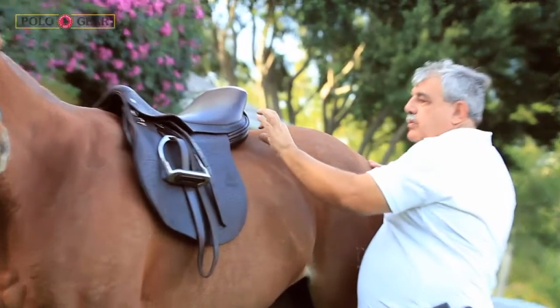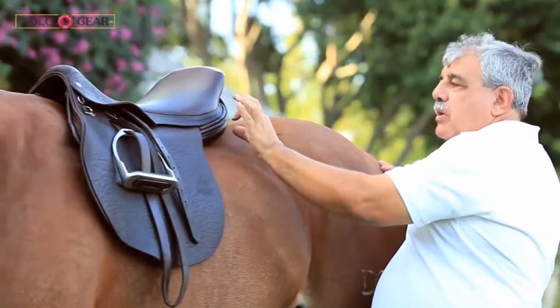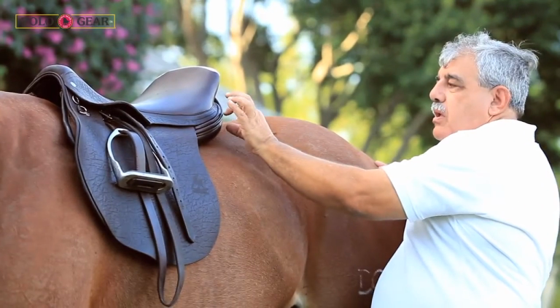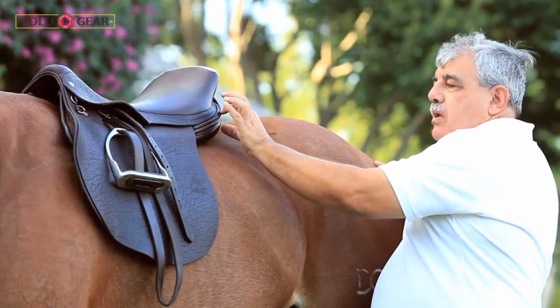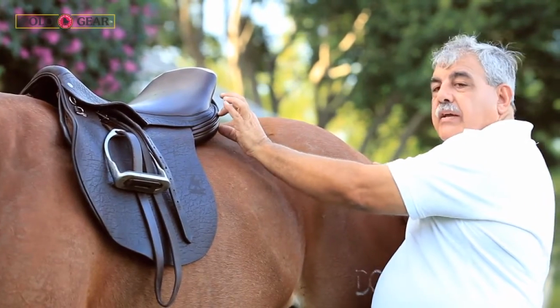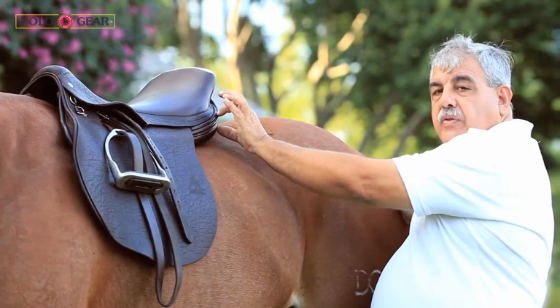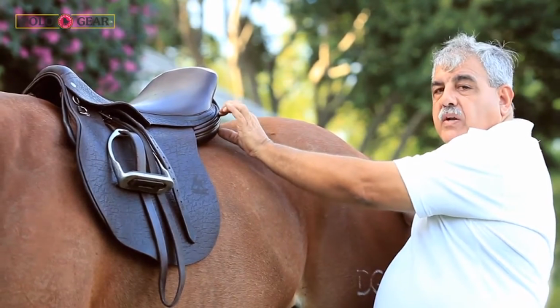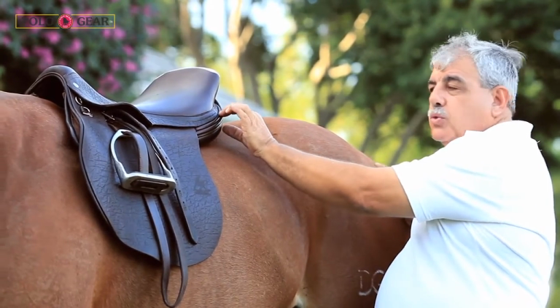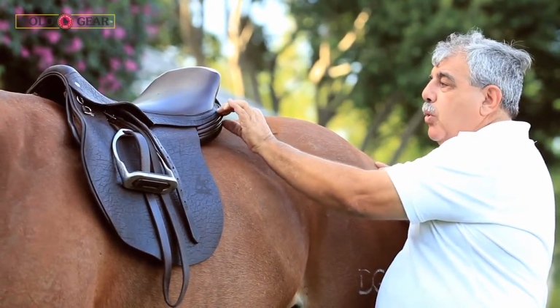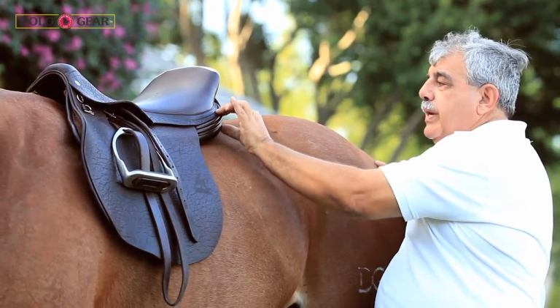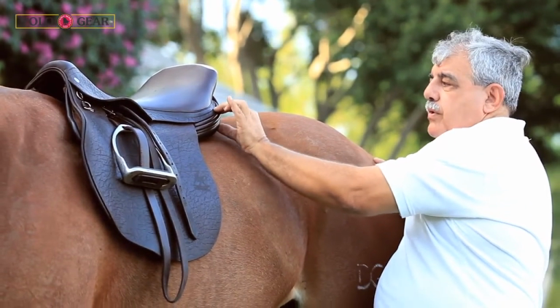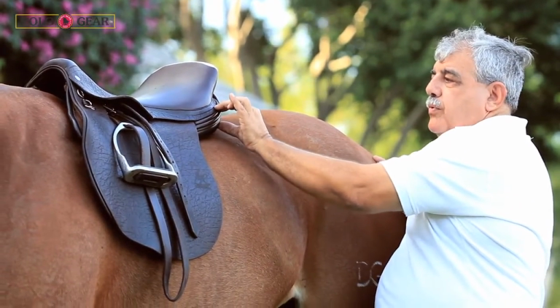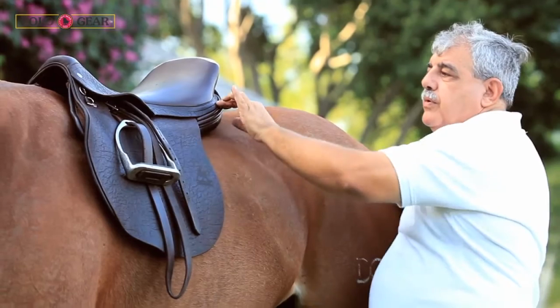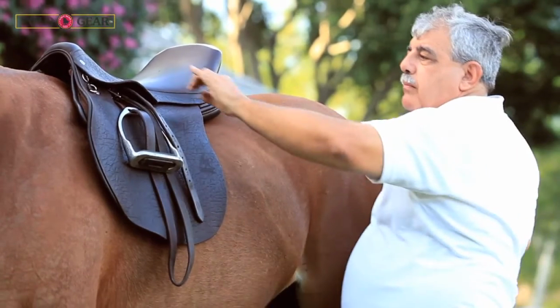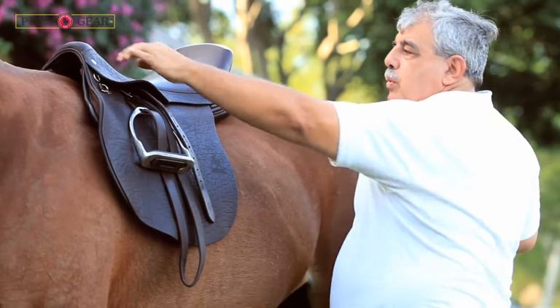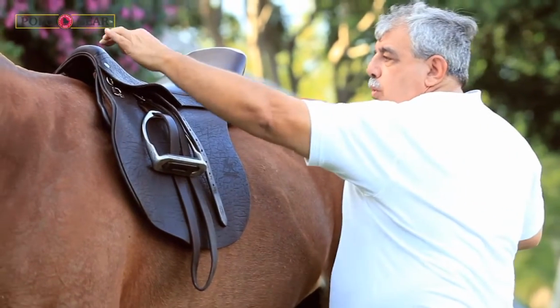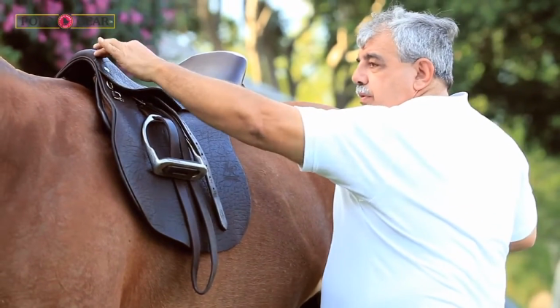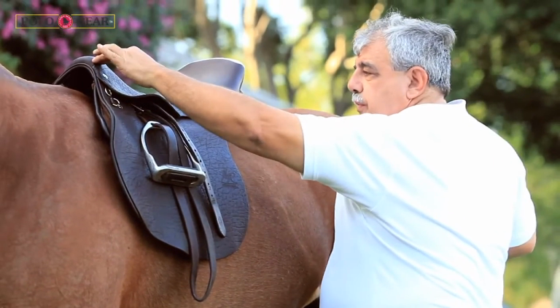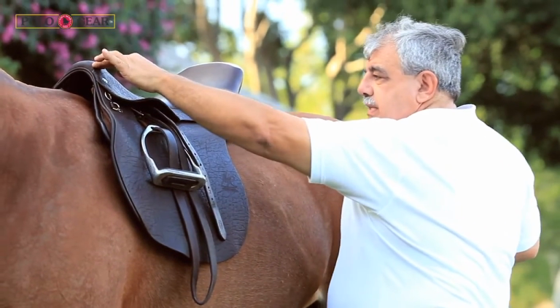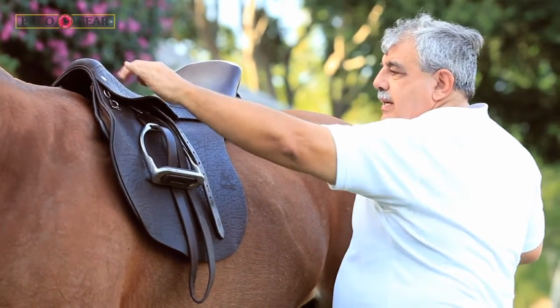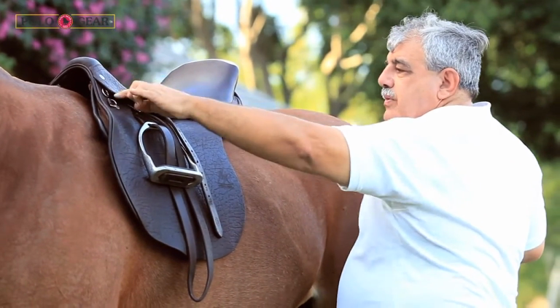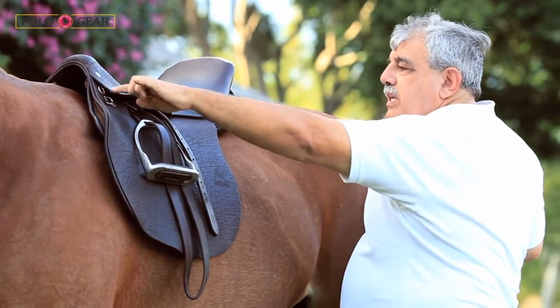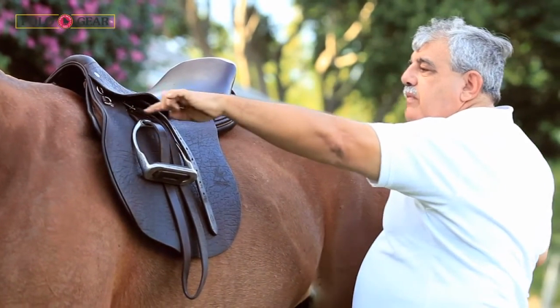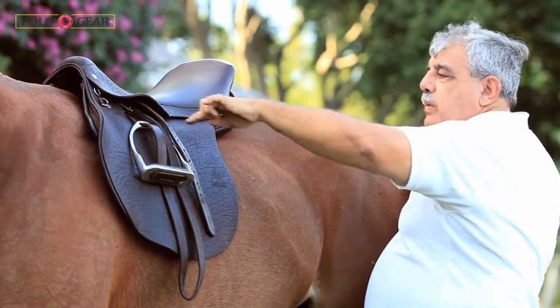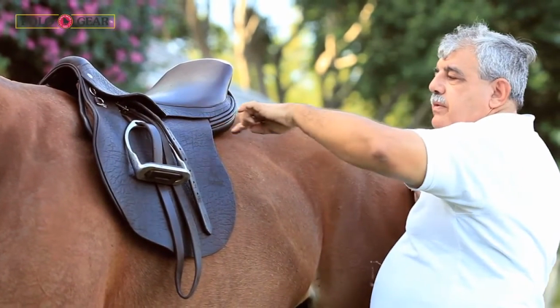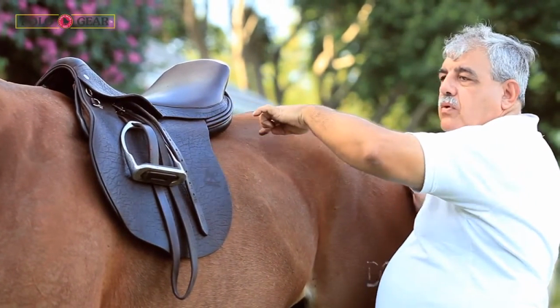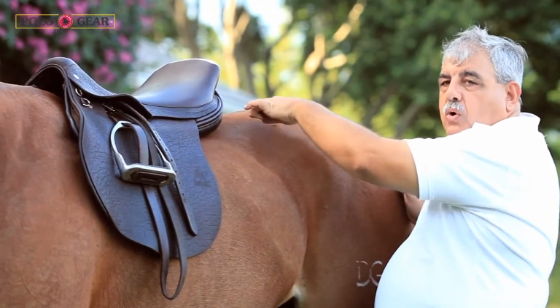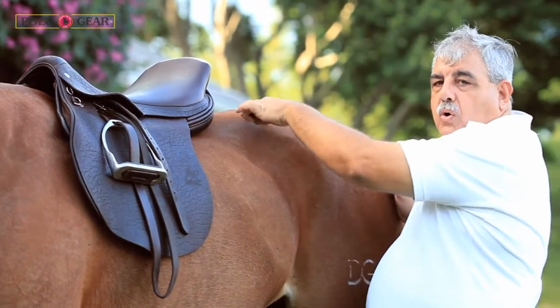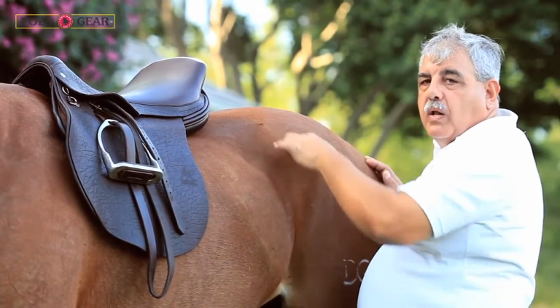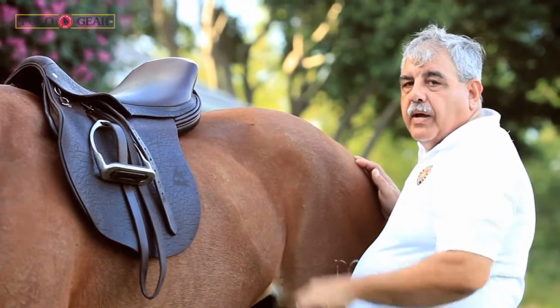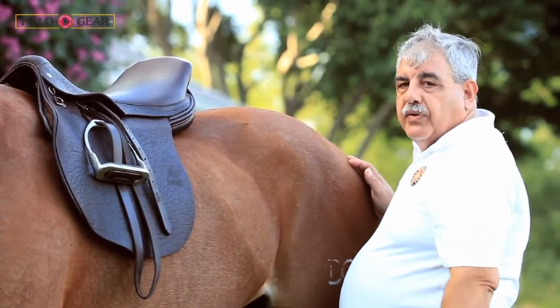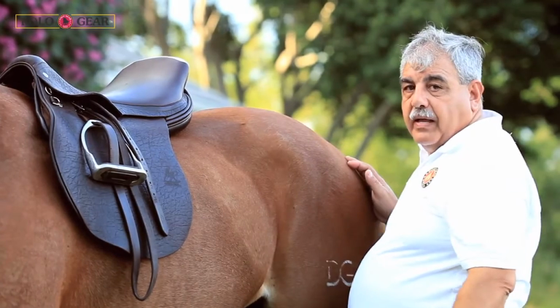Unlike other saddles, which place more weight on the rear and more weight on the front, this saddle distributes even weight all around.